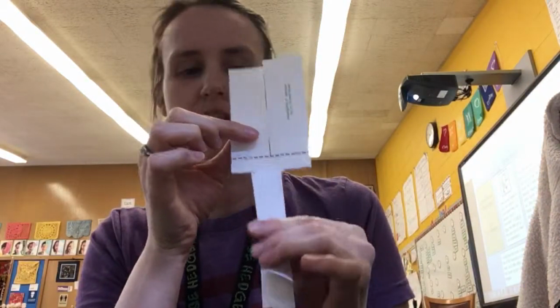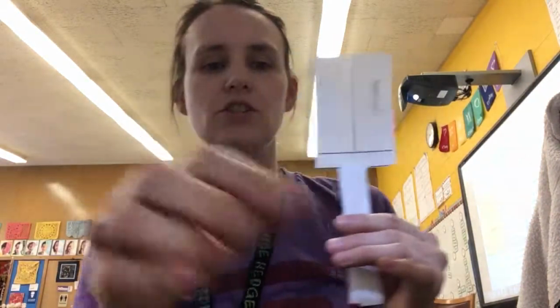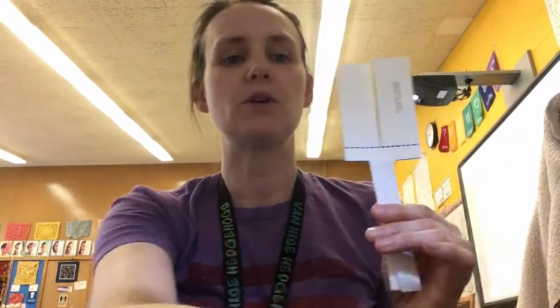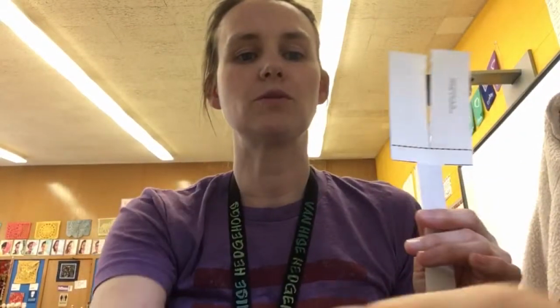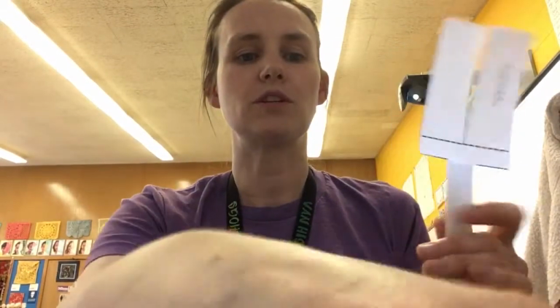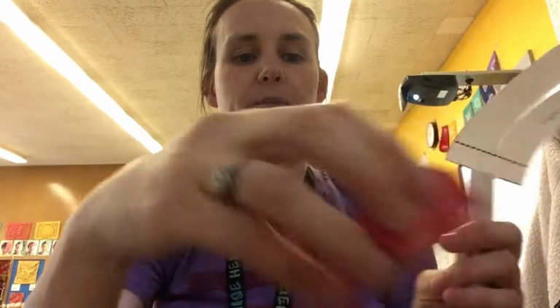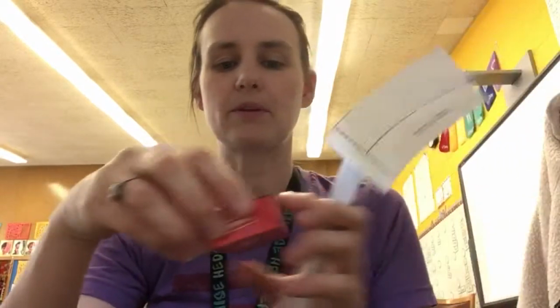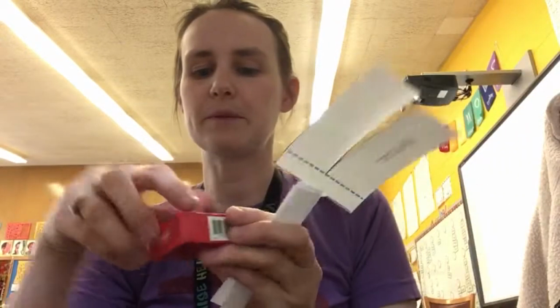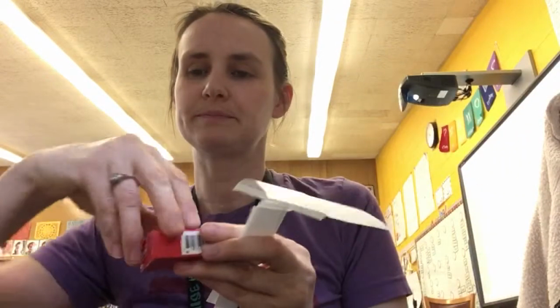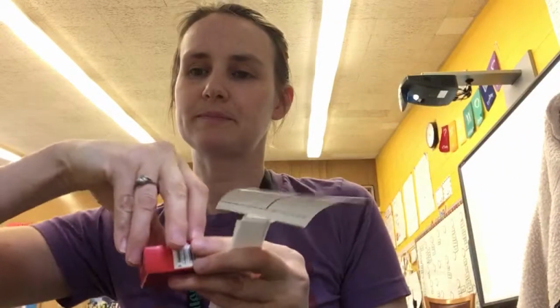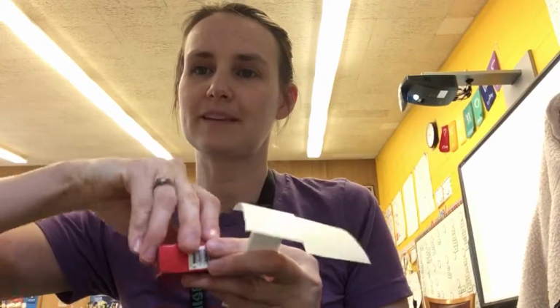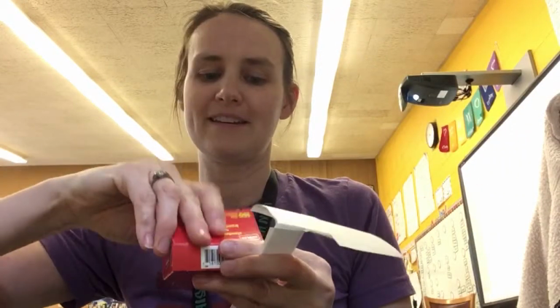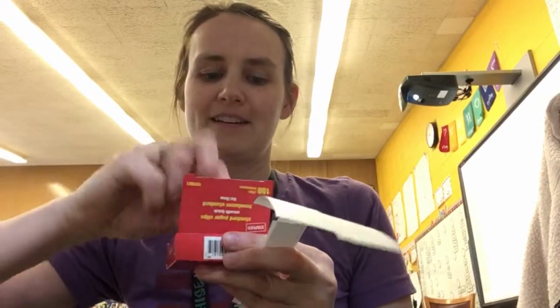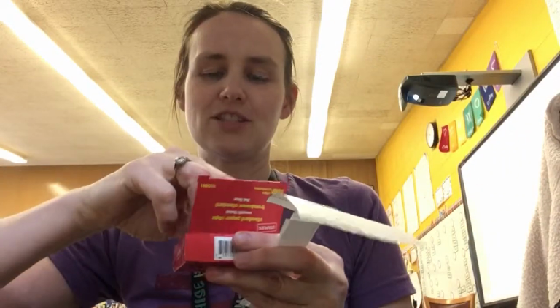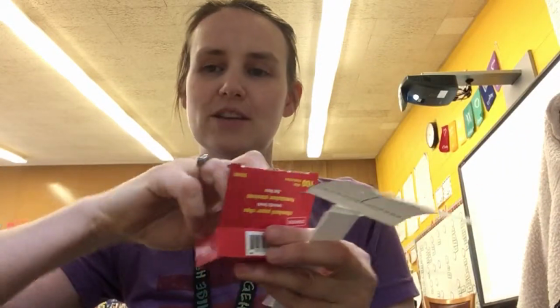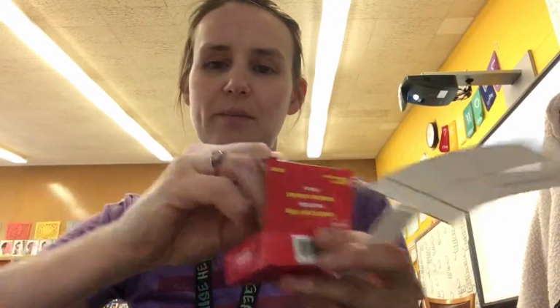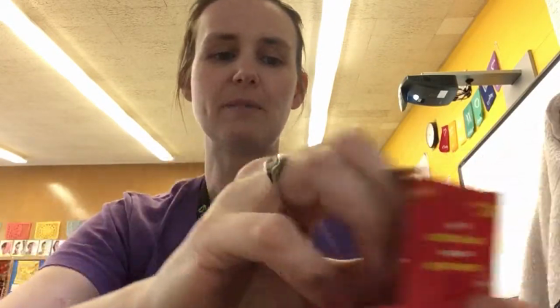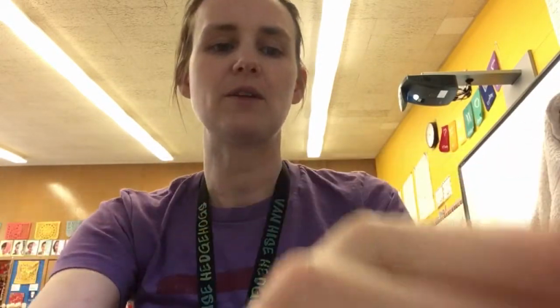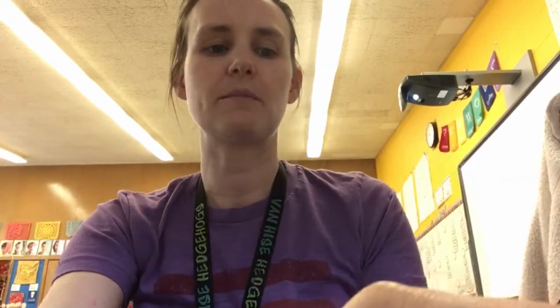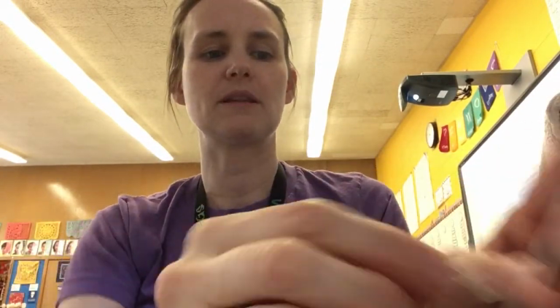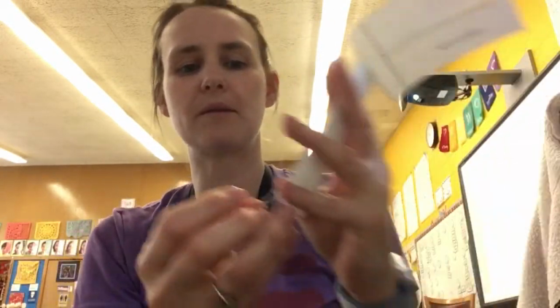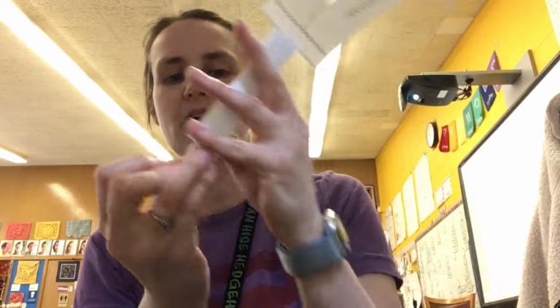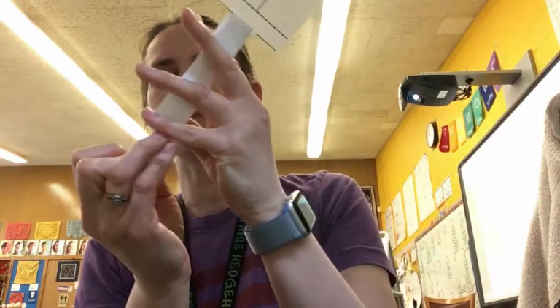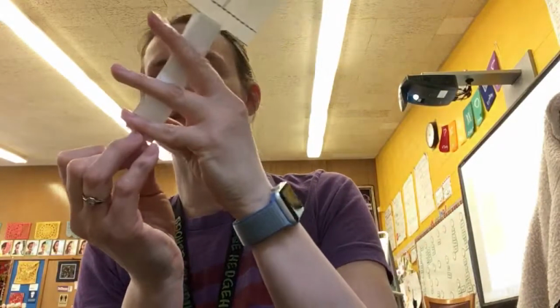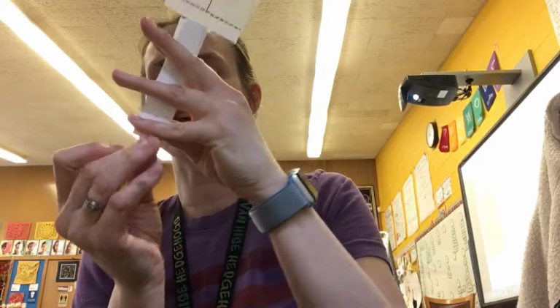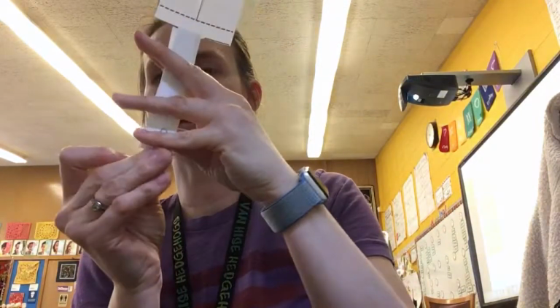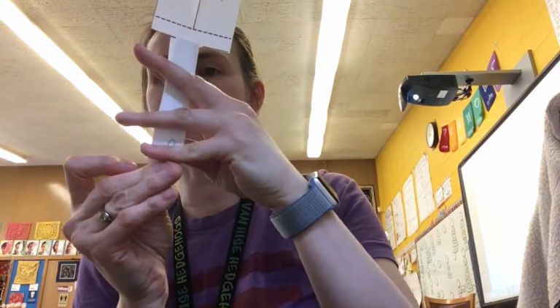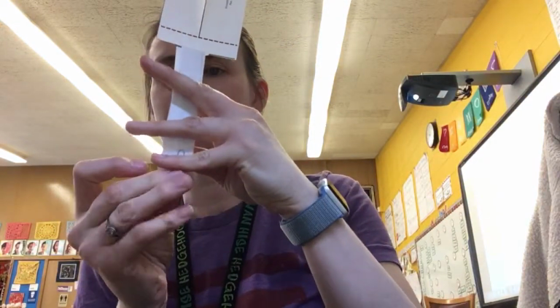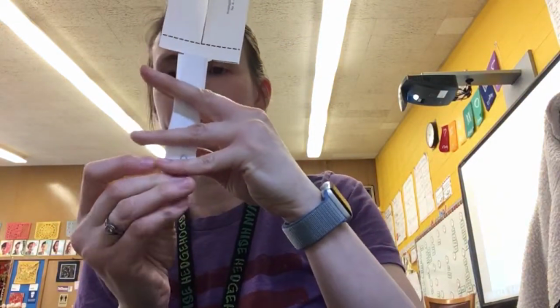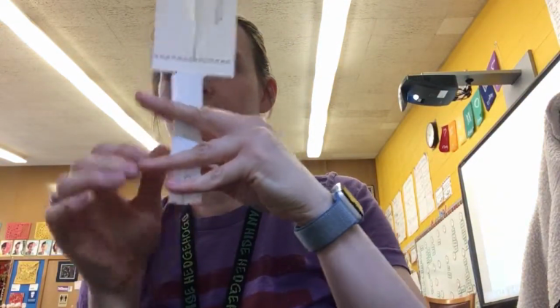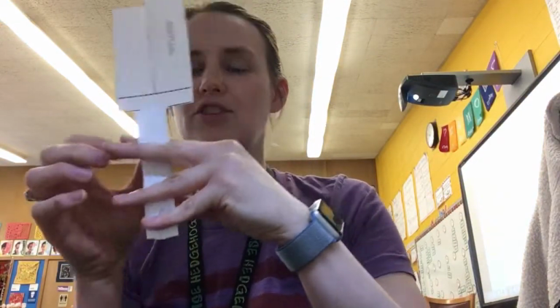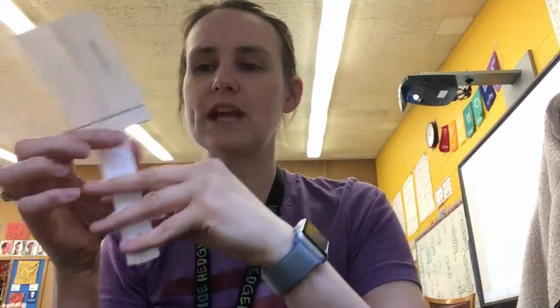Once you have folded both sides together, they're not necessarily going to want to stay closed. So what you can do is use a paper clip — just a single paper clip — clipped to the bottom to keep the pieces together and to provide a little bit of extra weight.